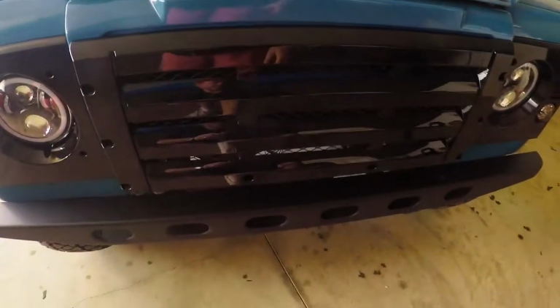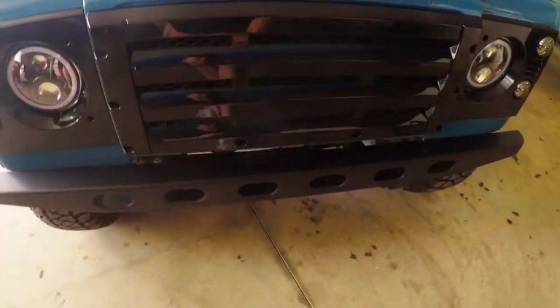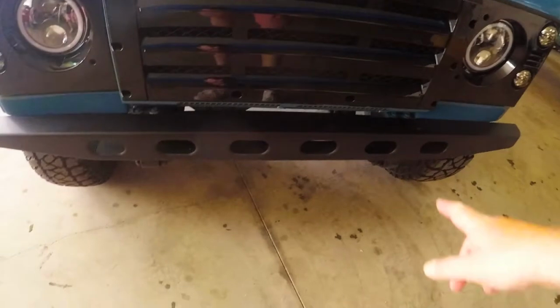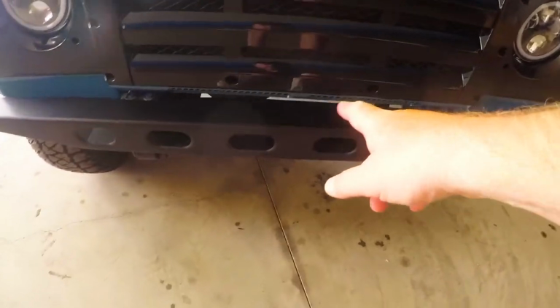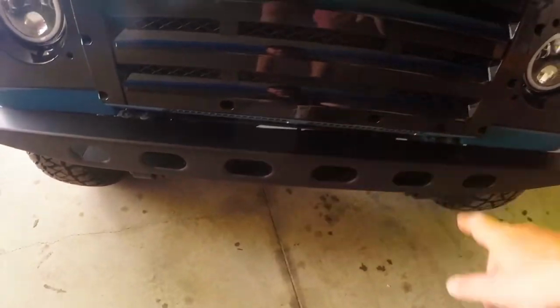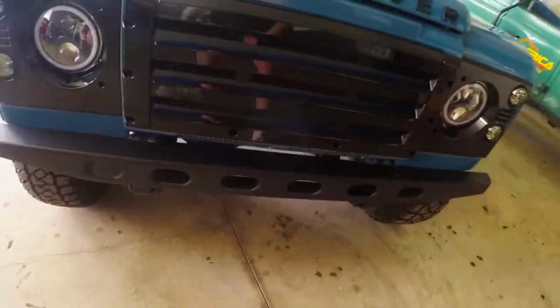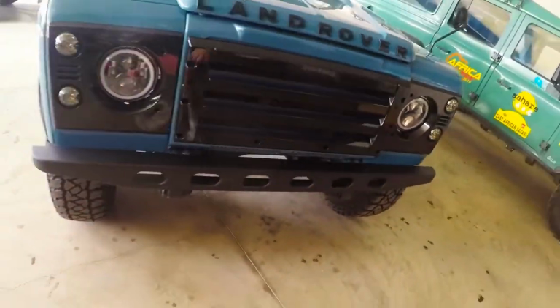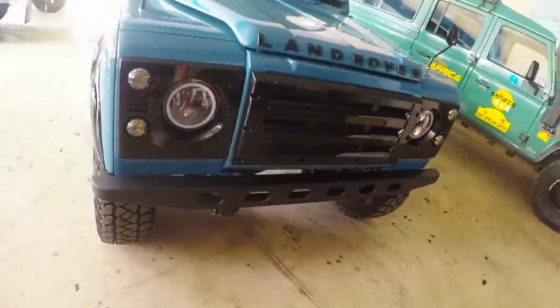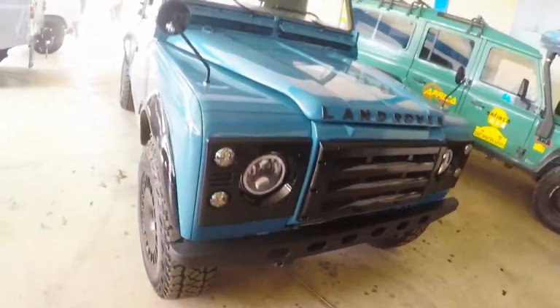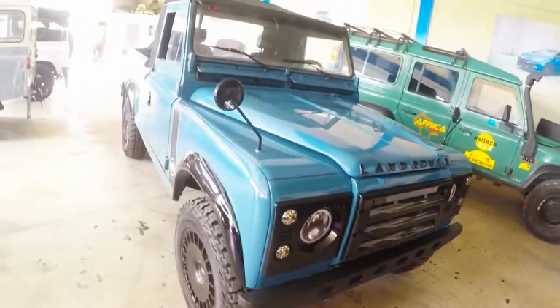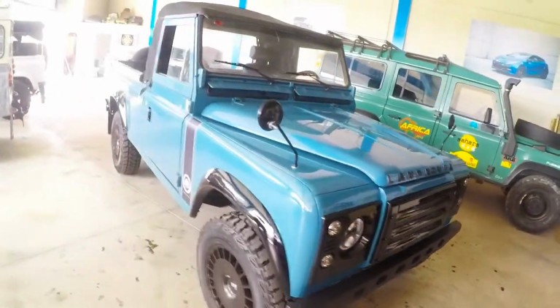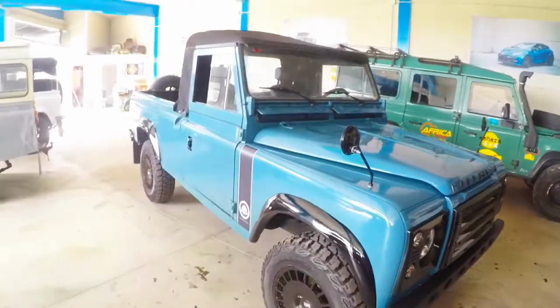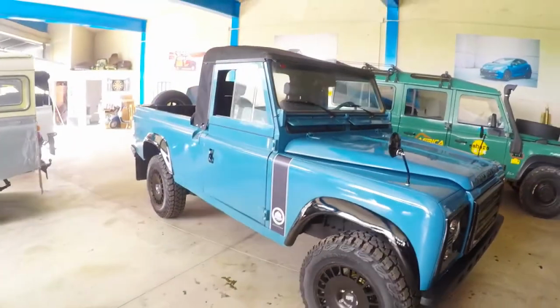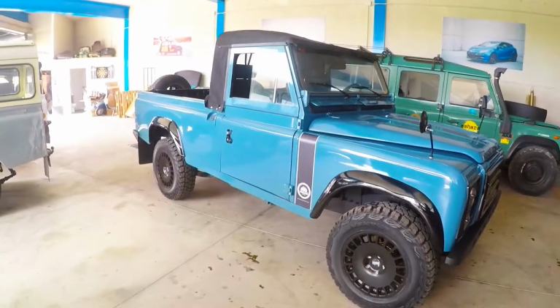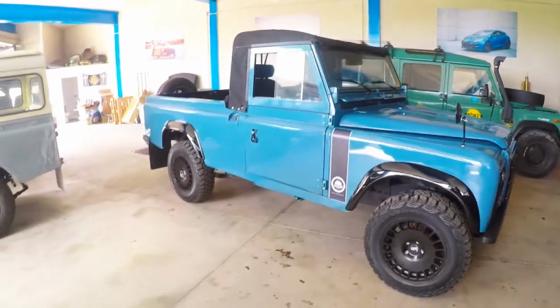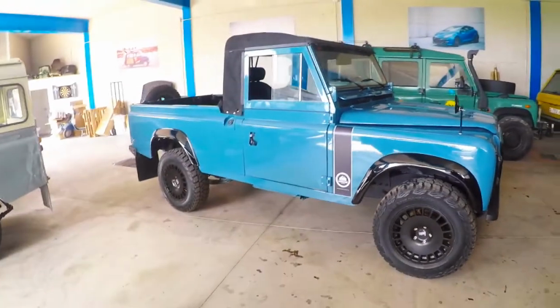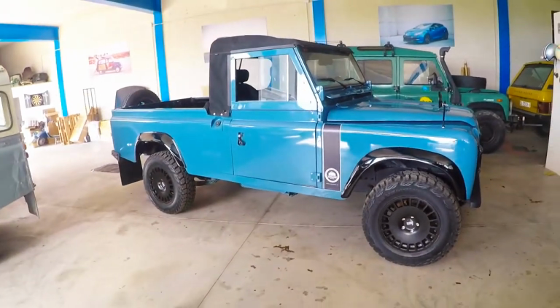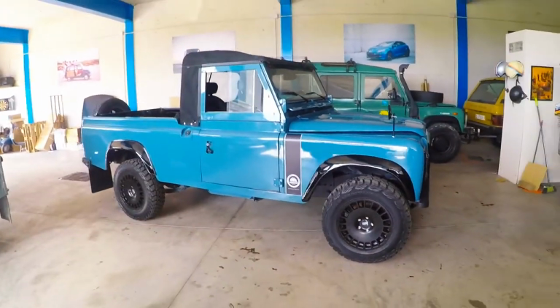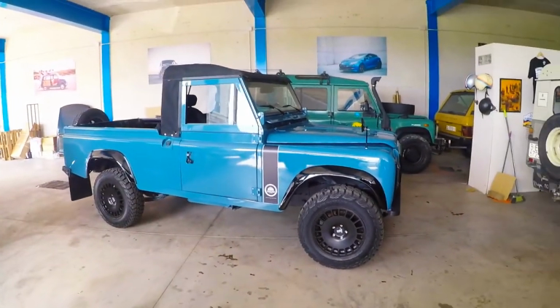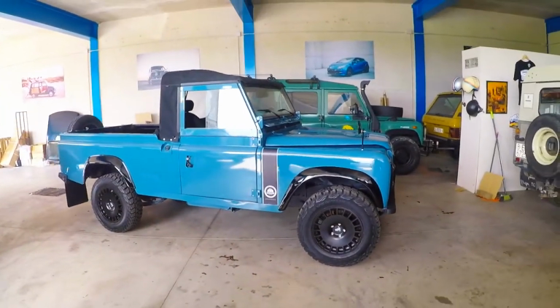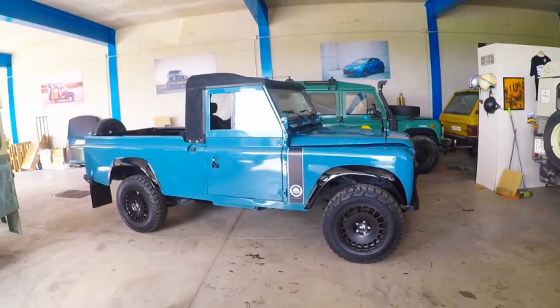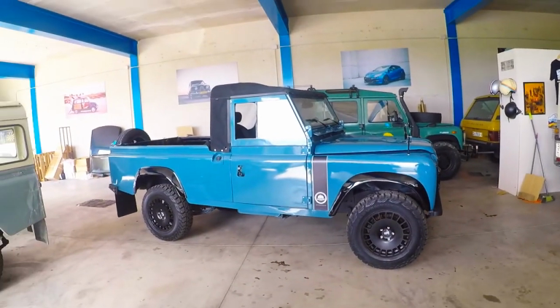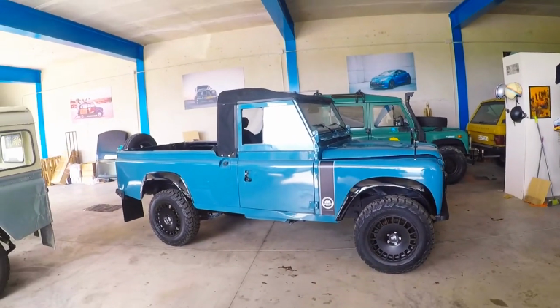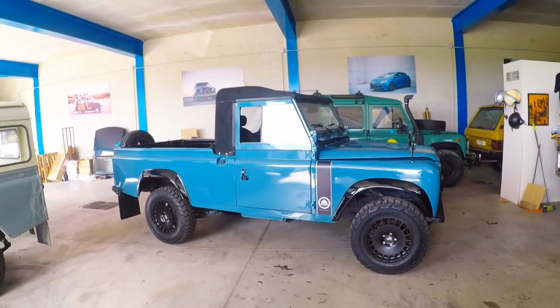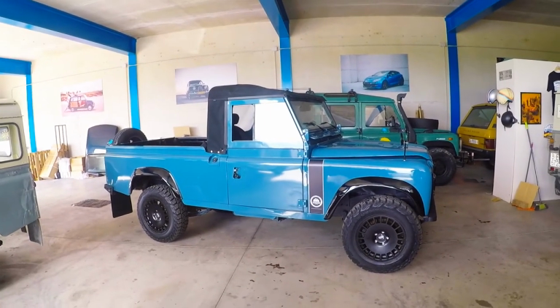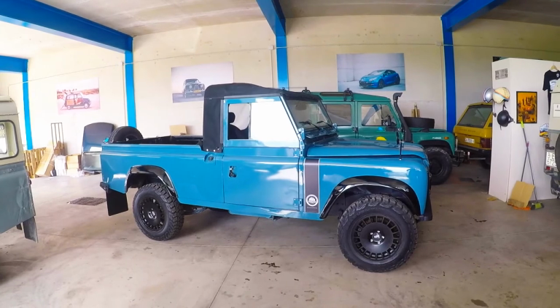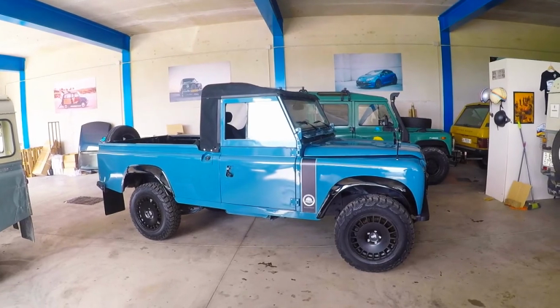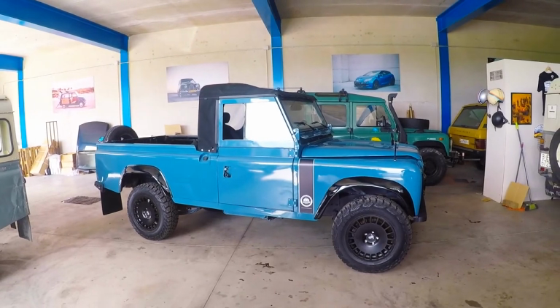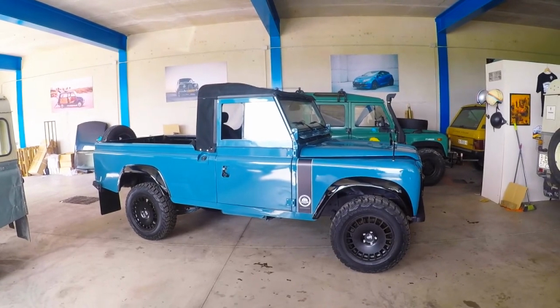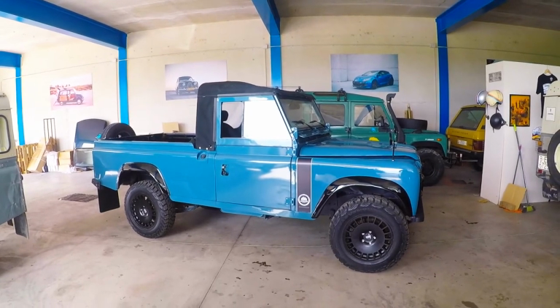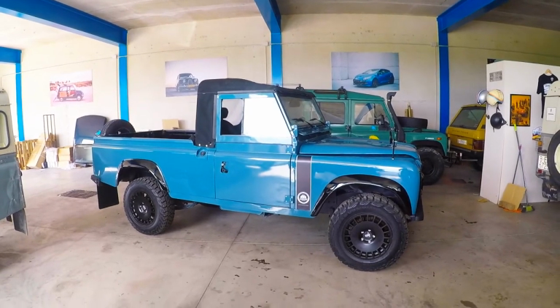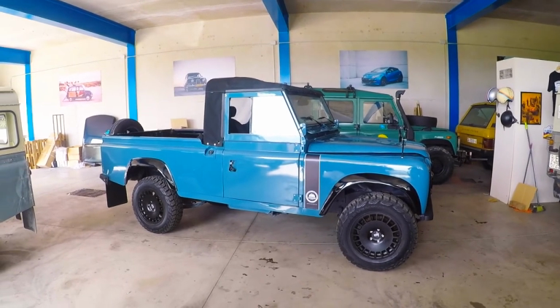Updated grill, military style vented bumper. Very unique and interesting truck. Perfect for road use and off-road use. Fantastic driver.